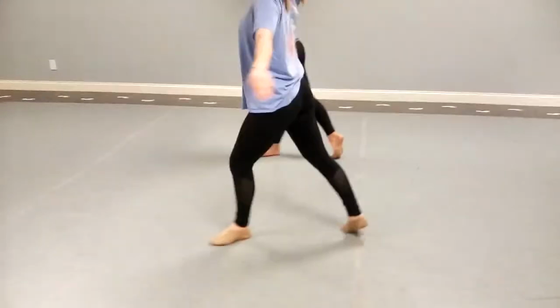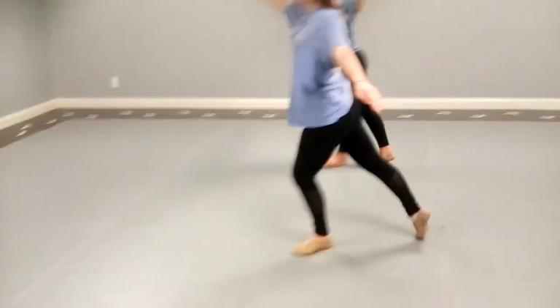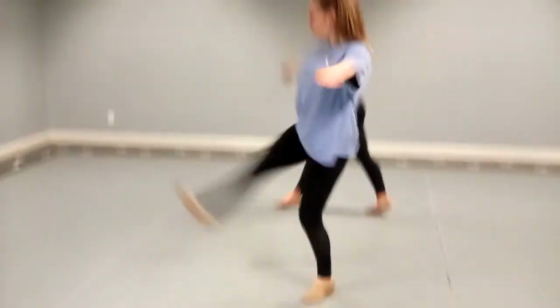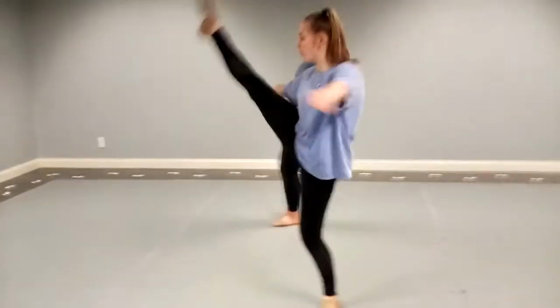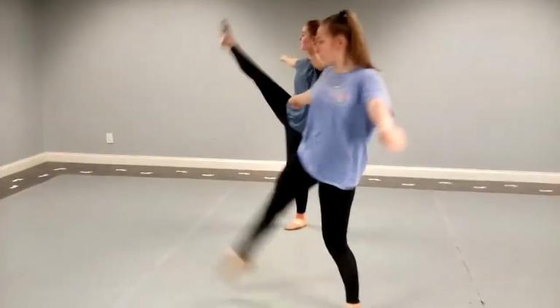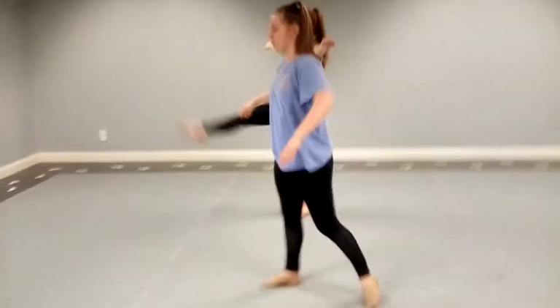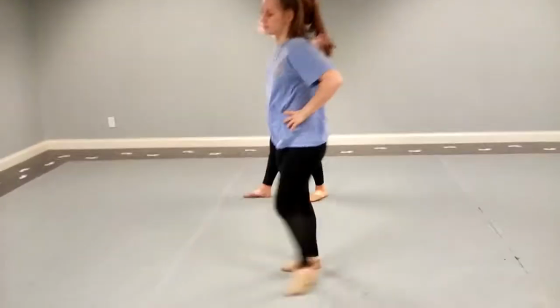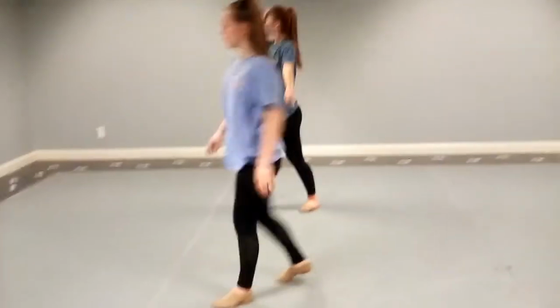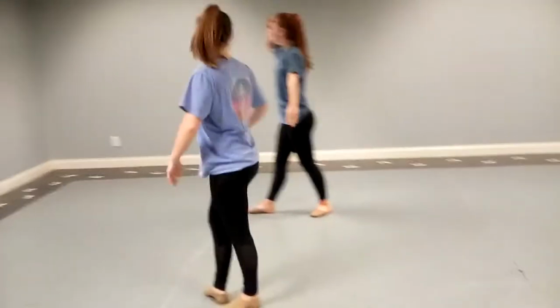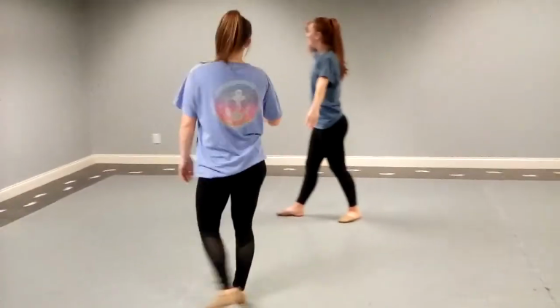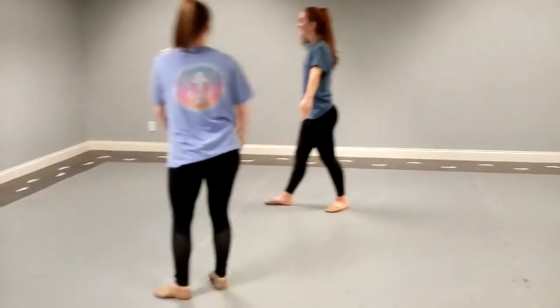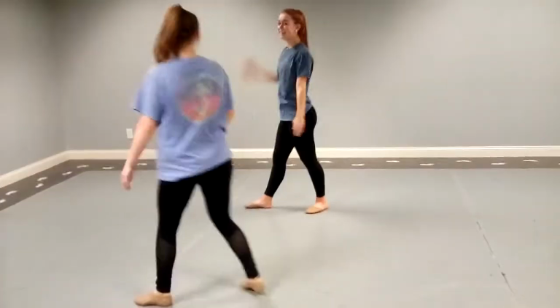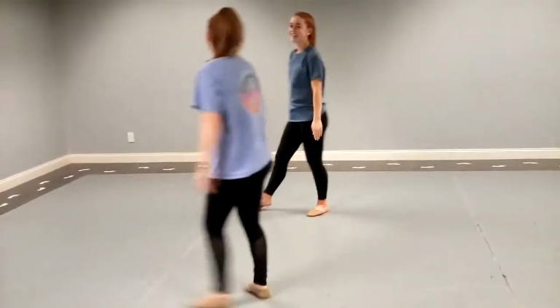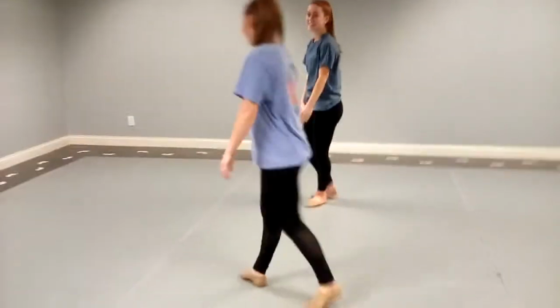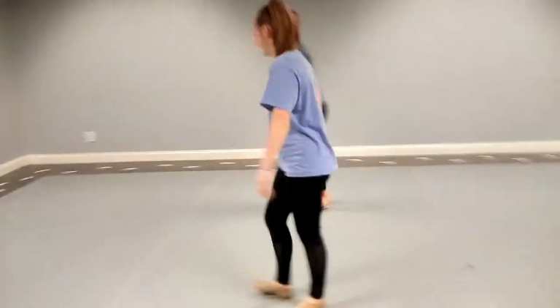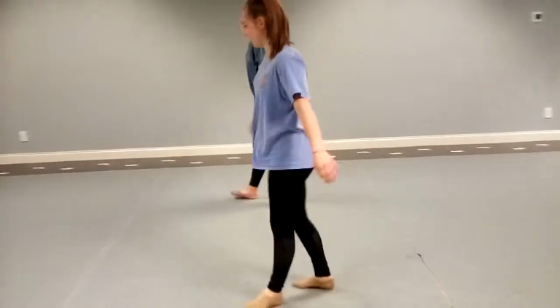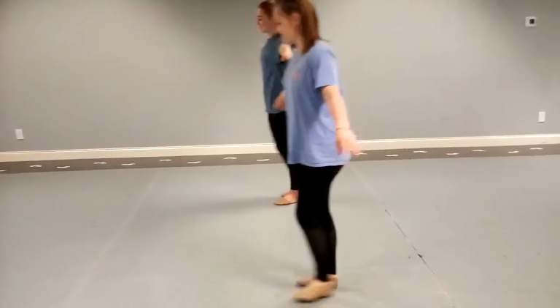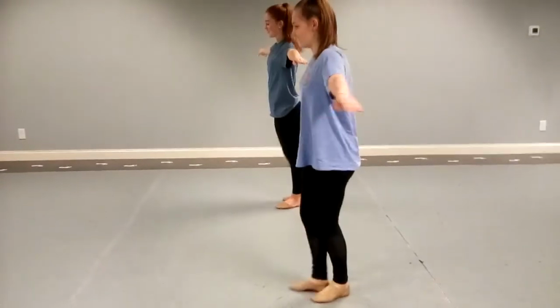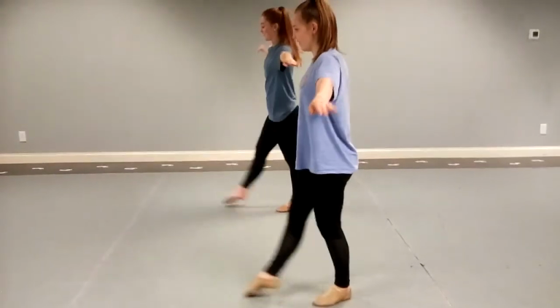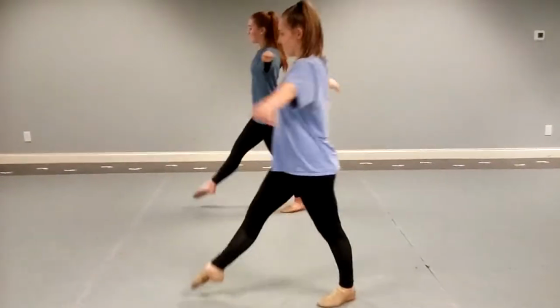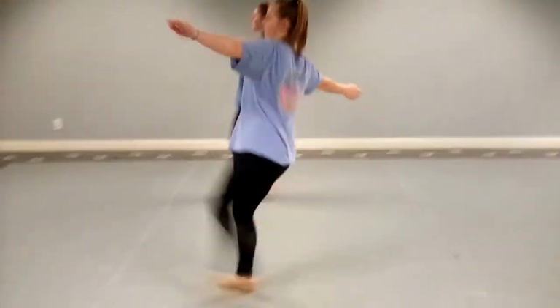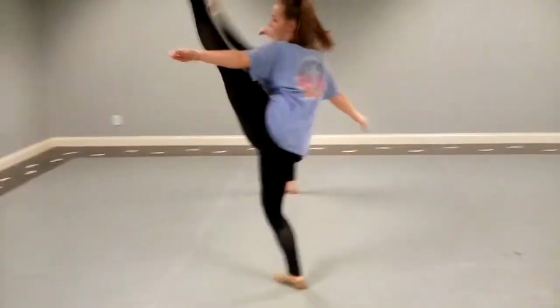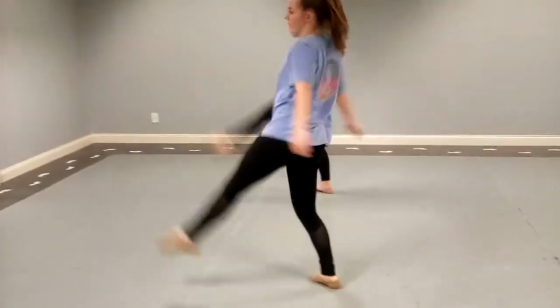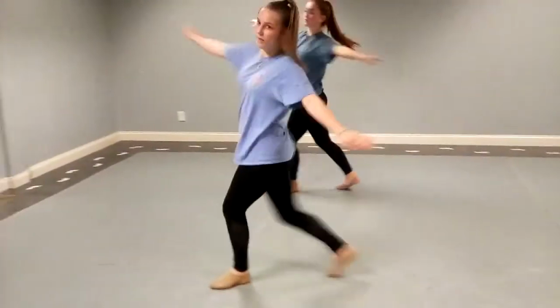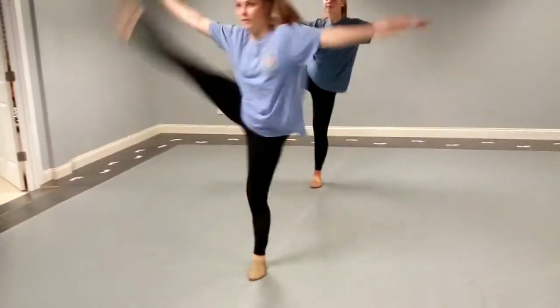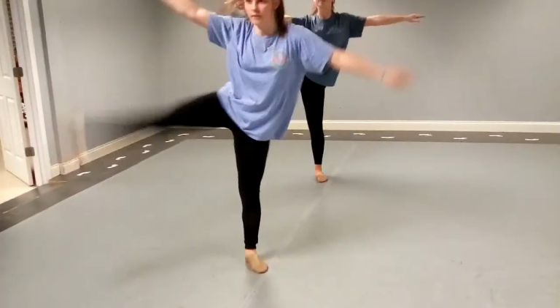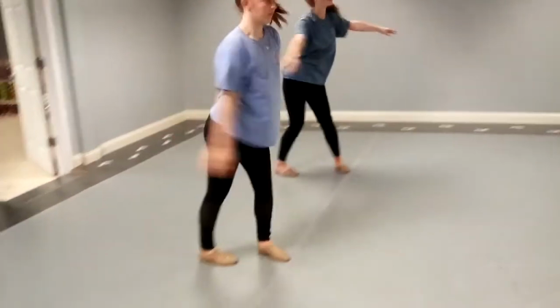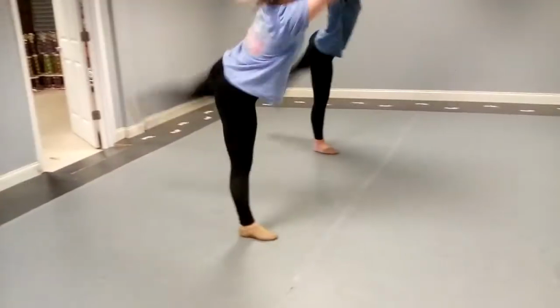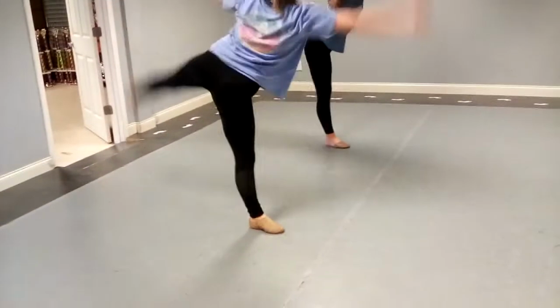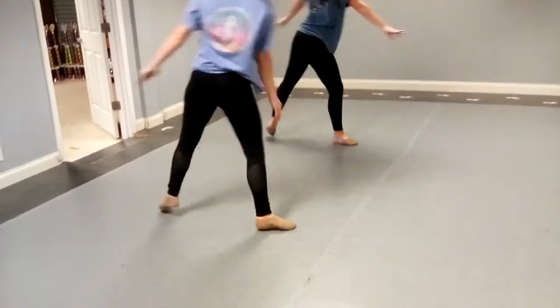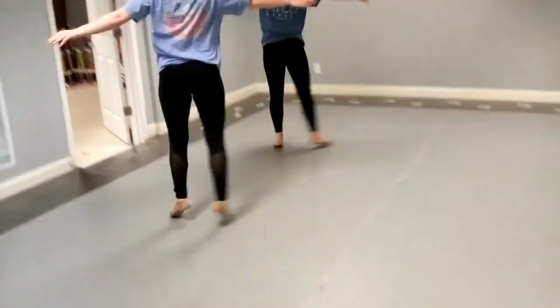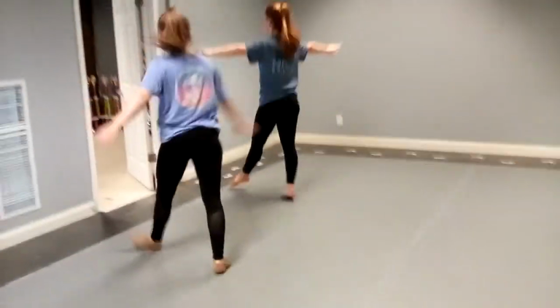One more. Step right, kick left, step right, kick left, kick right, kick left, and step, ball-change. Excellent.